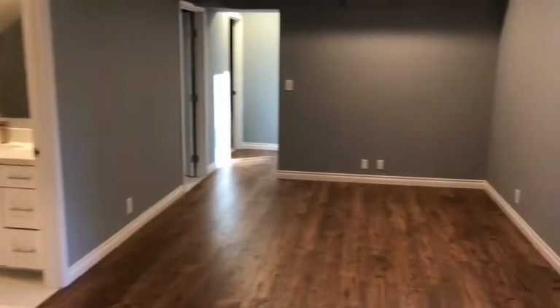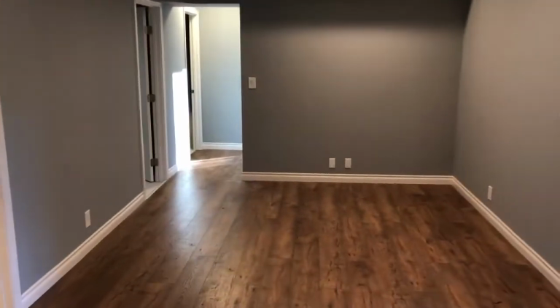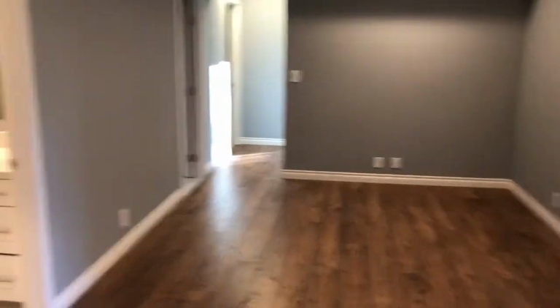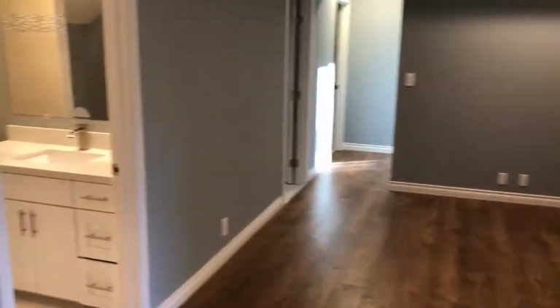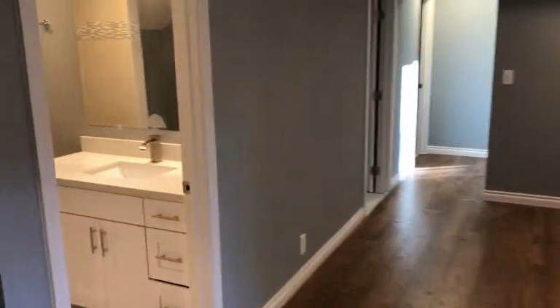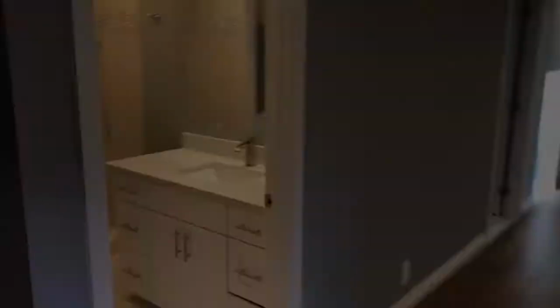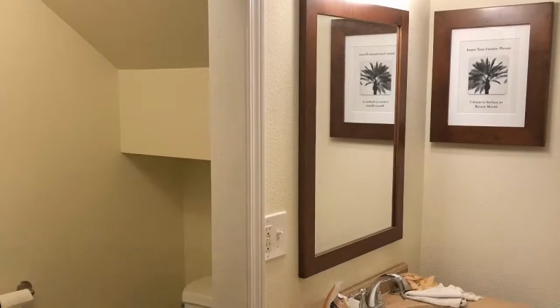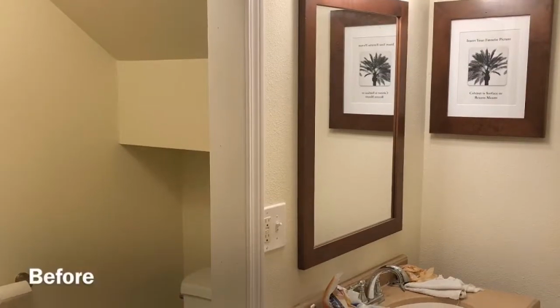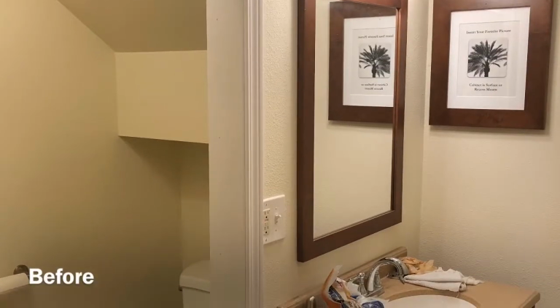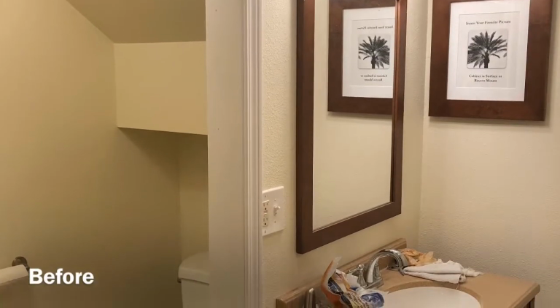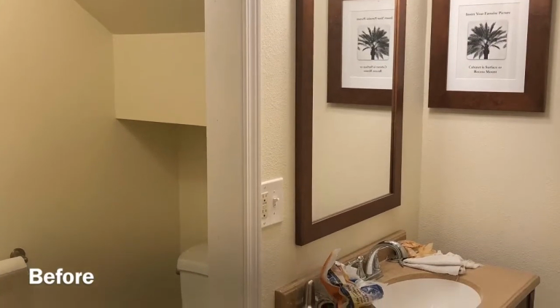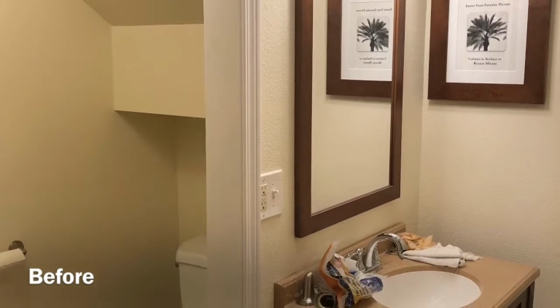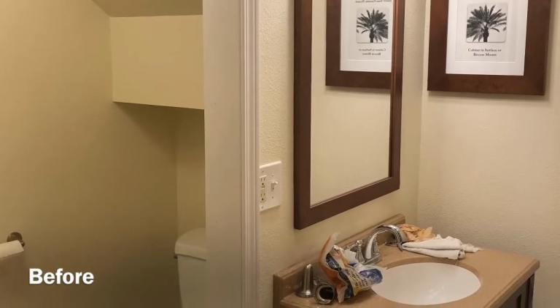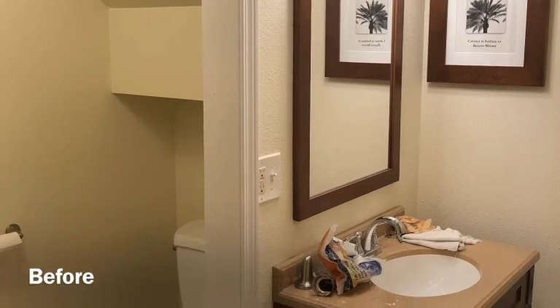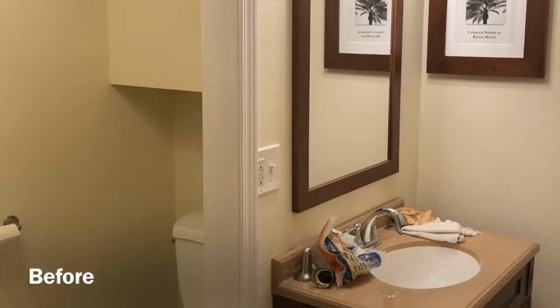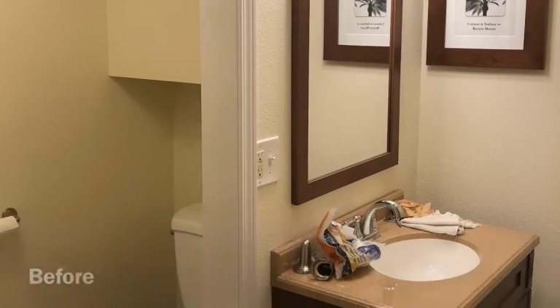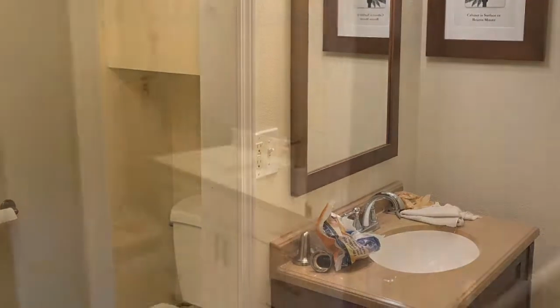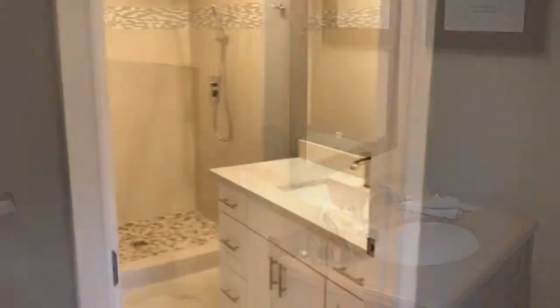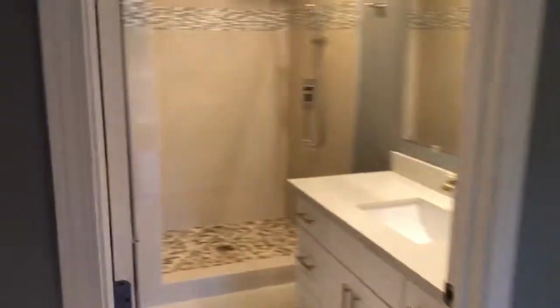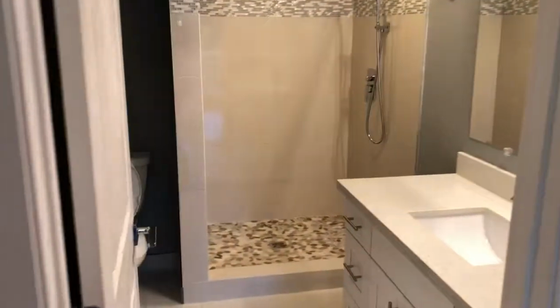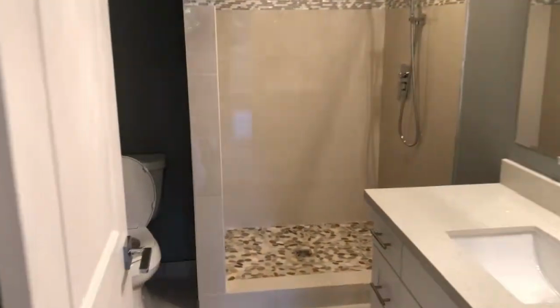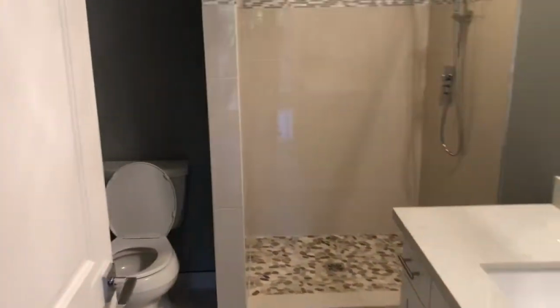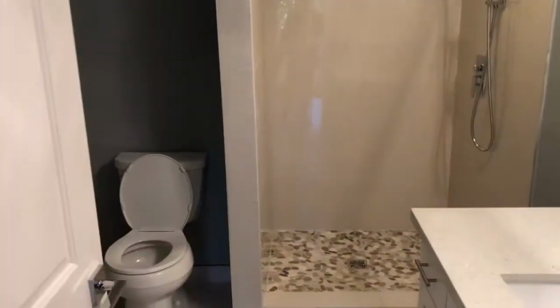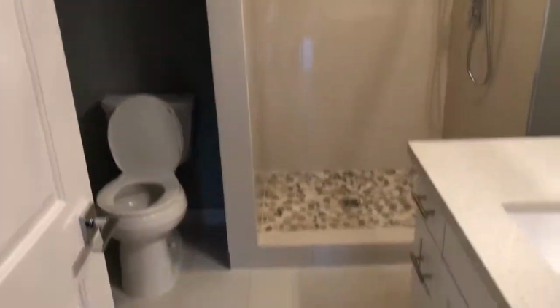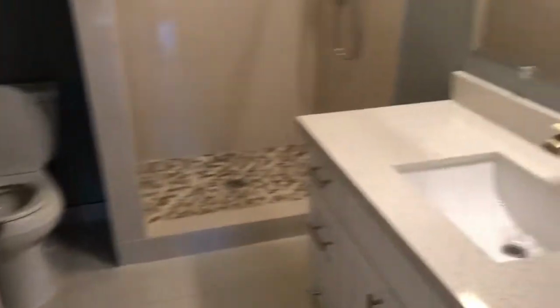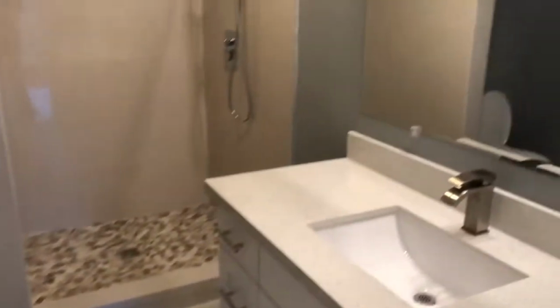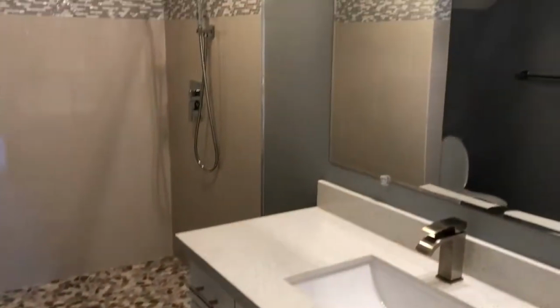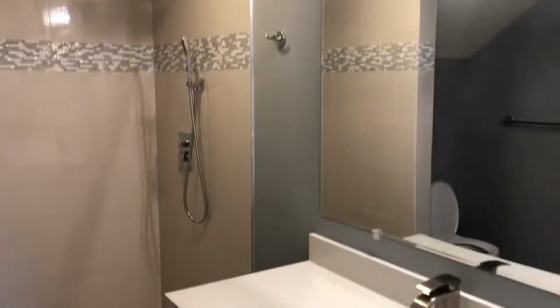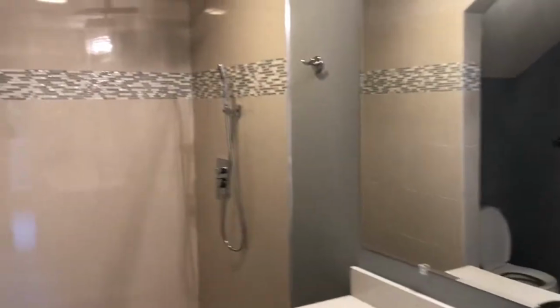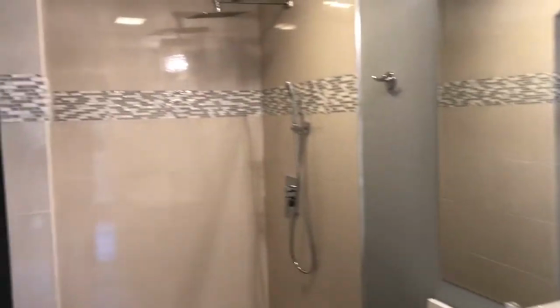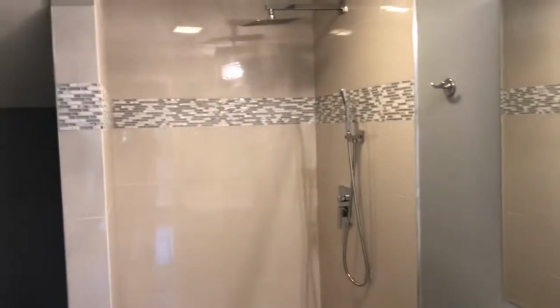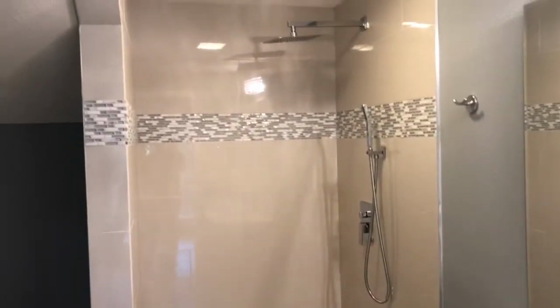Right over here we have a bathroom. This is what it looked like before — just a quarter bath with limited space. This is what it looks like now: we expanded the whole bathroom, added a stand-up shower, and tiled the floor.